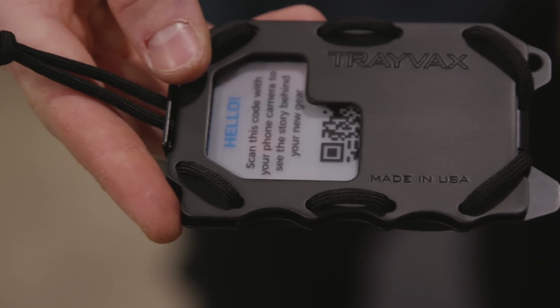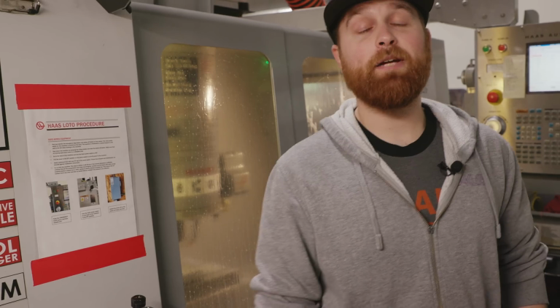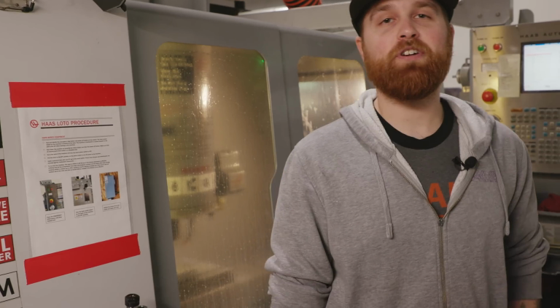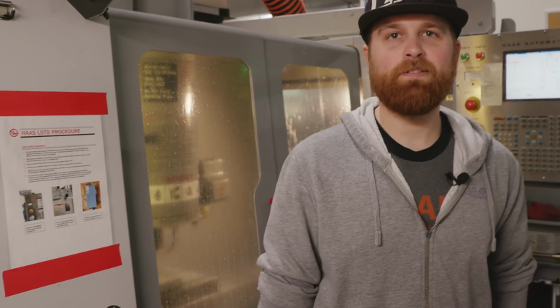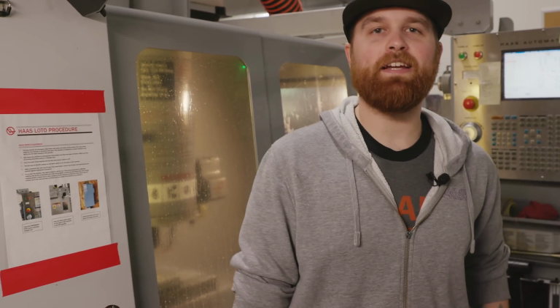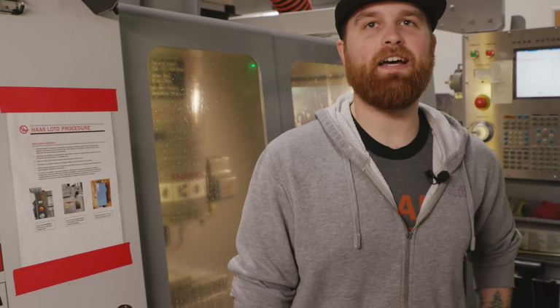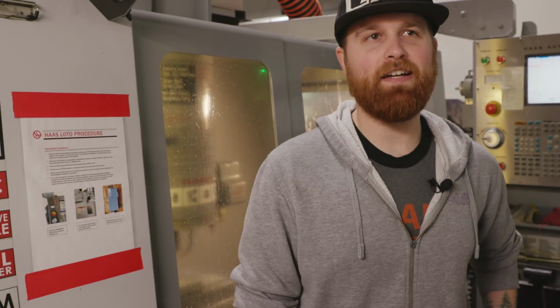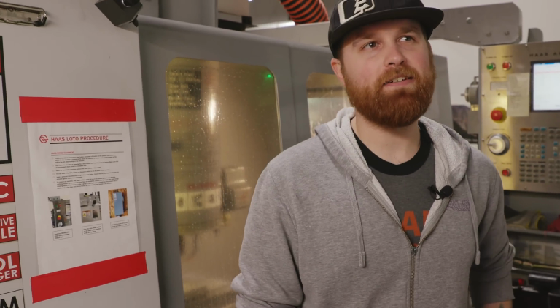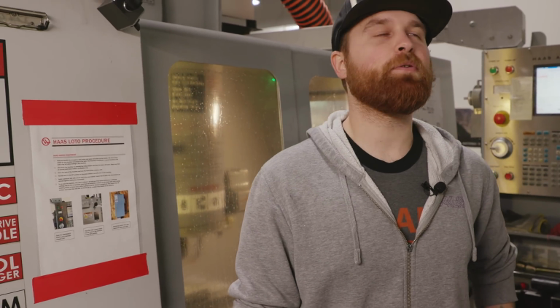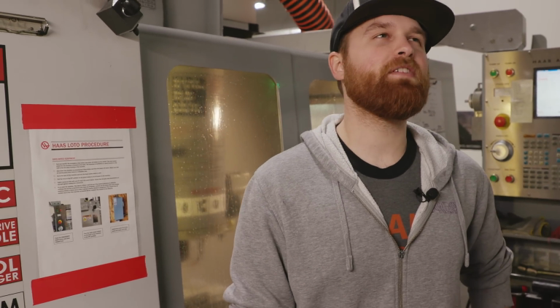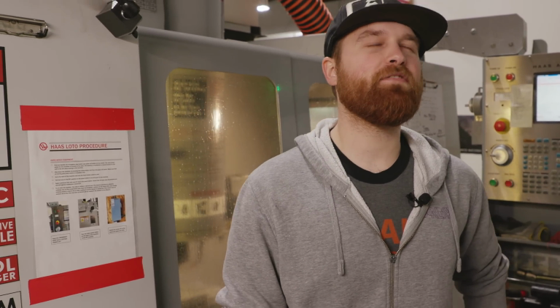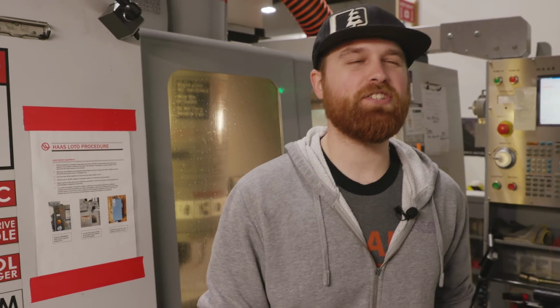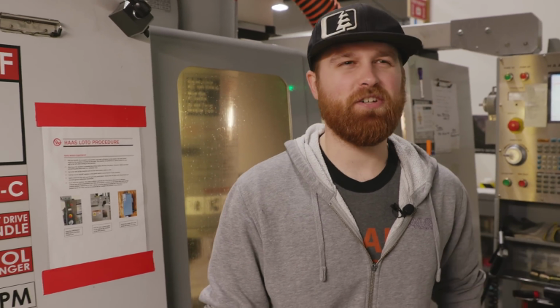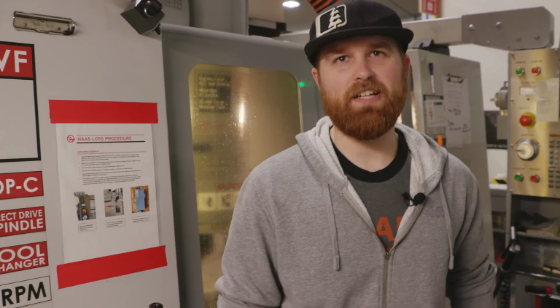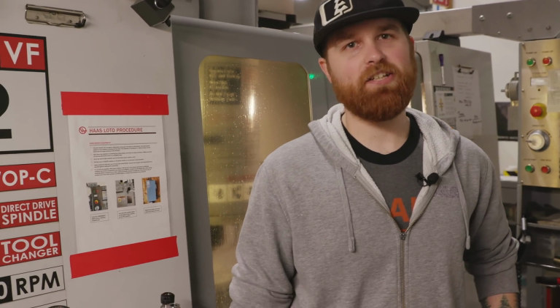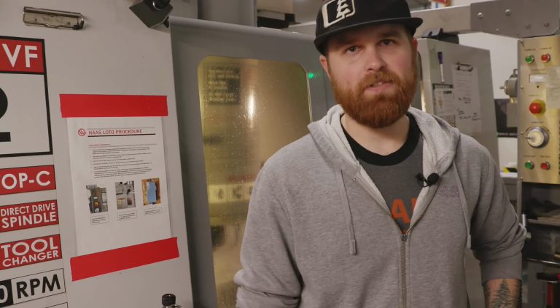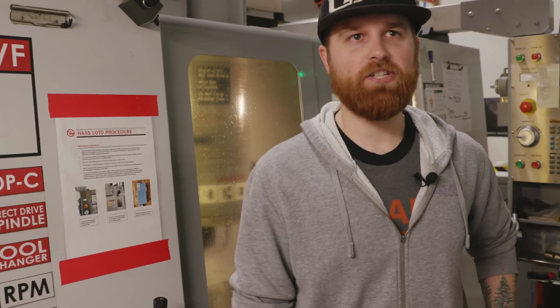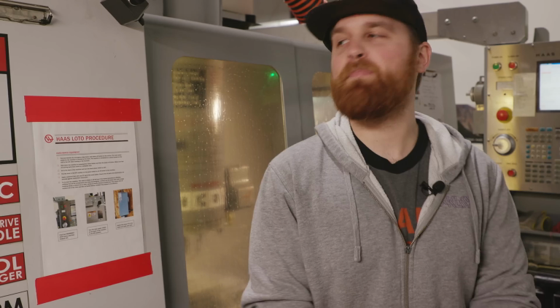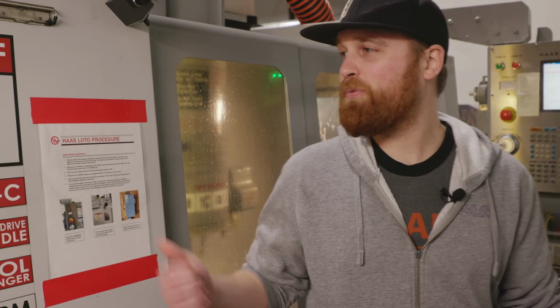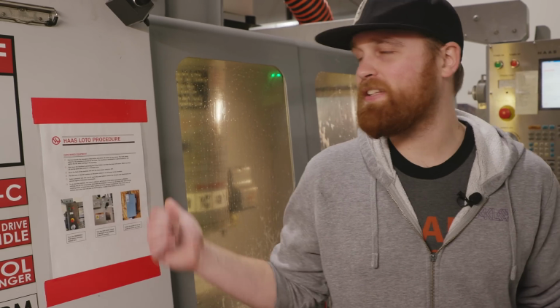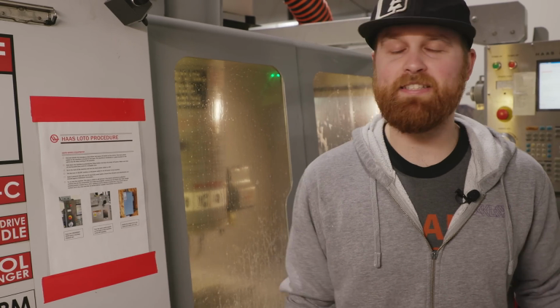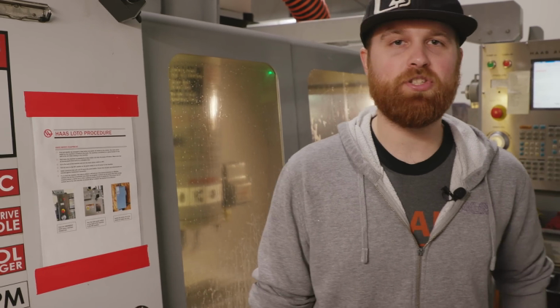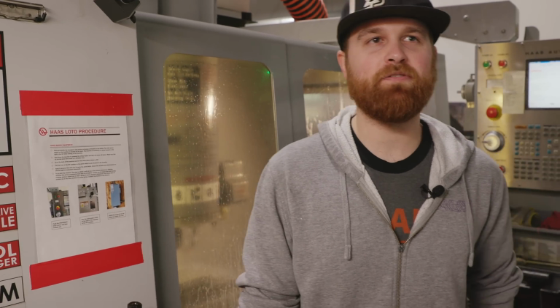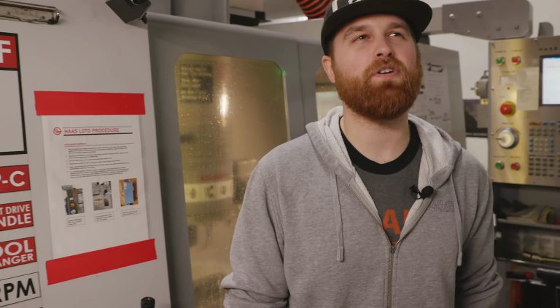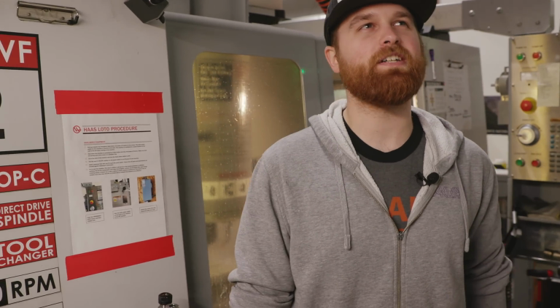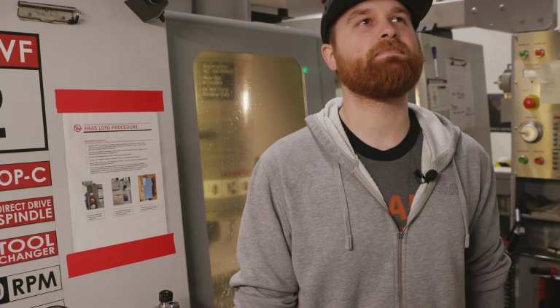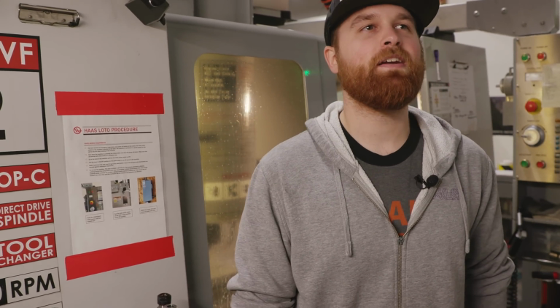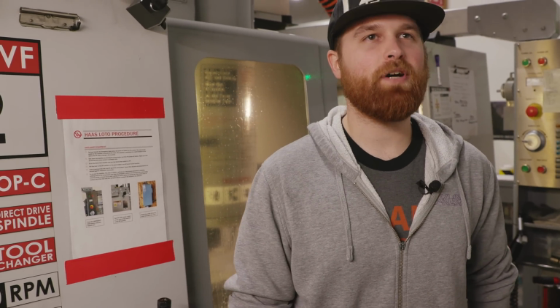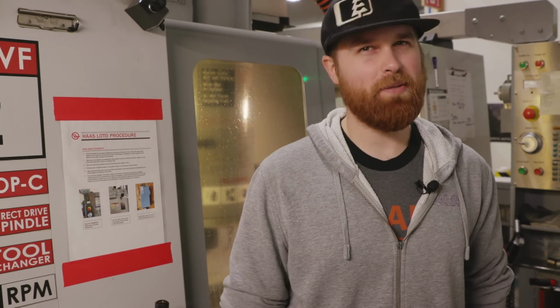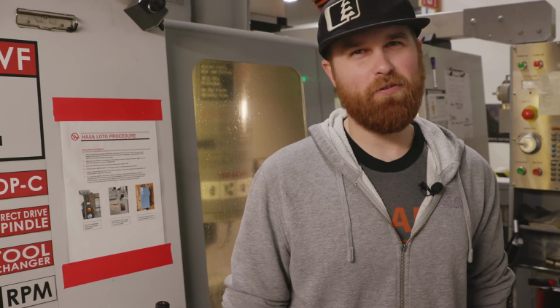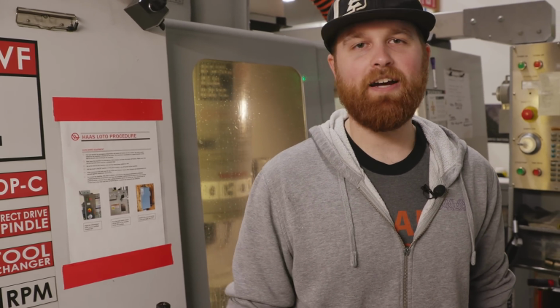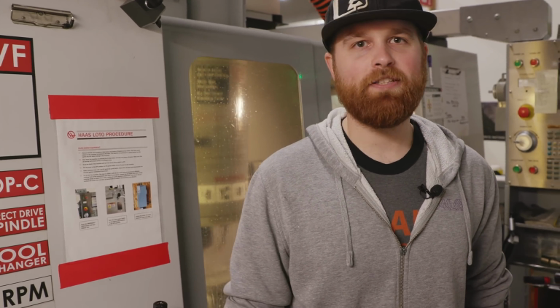My name is Trevor and I've been working here for just over a year. I've been operating the CNC machine for probably about four or five months.